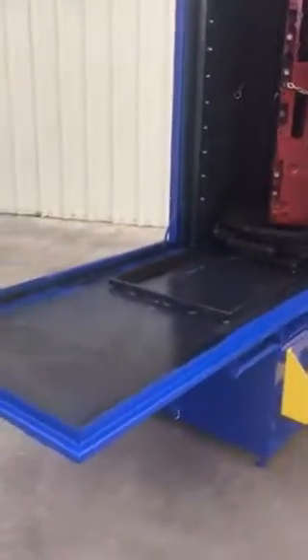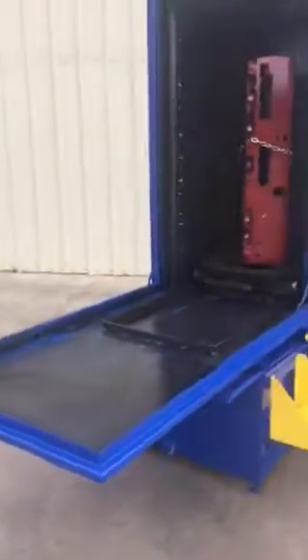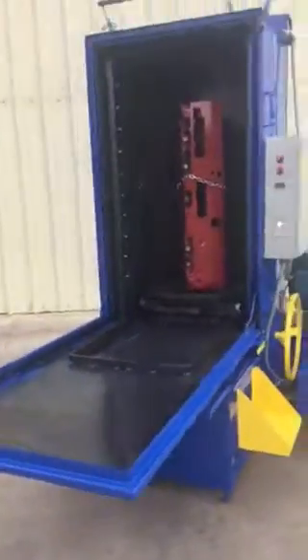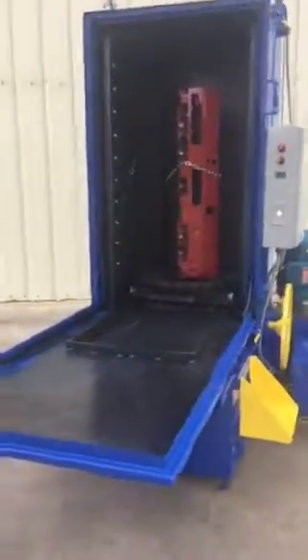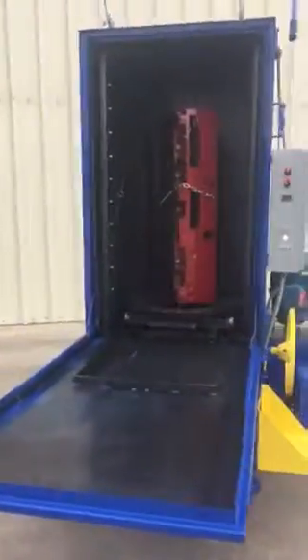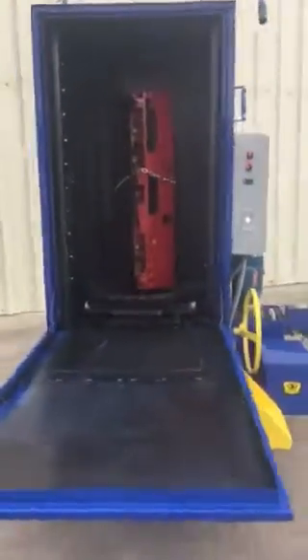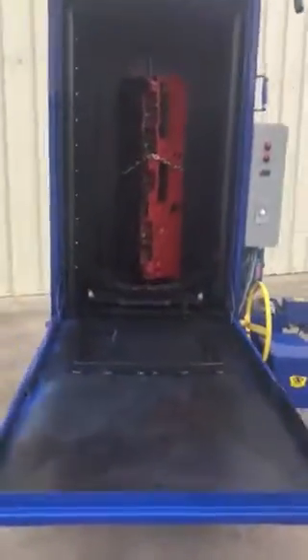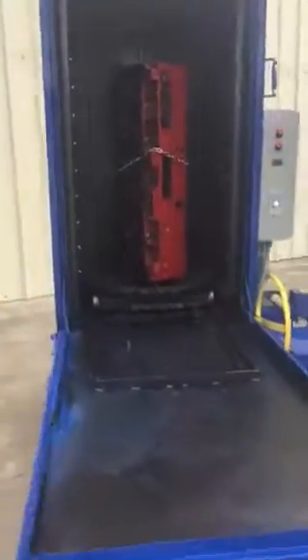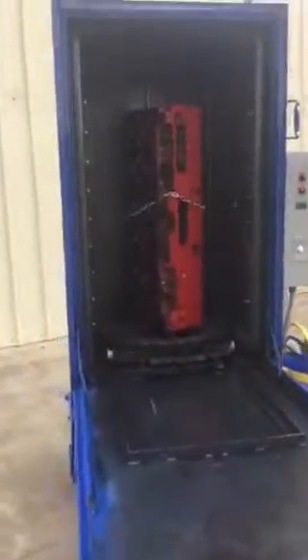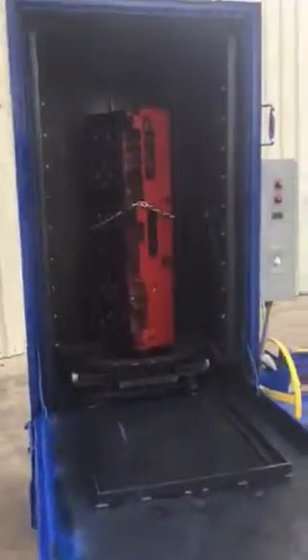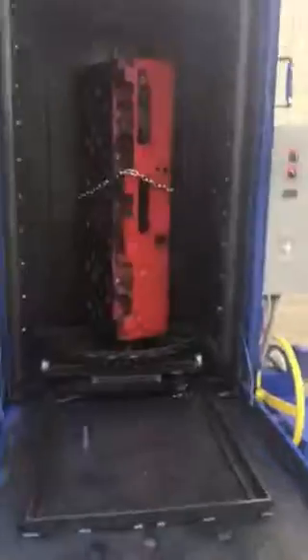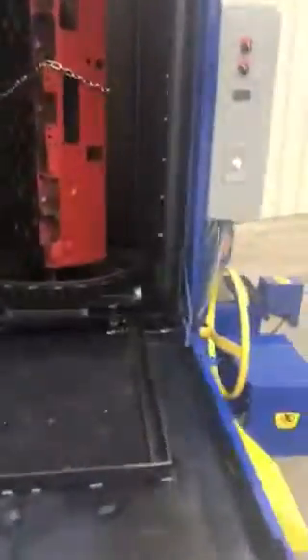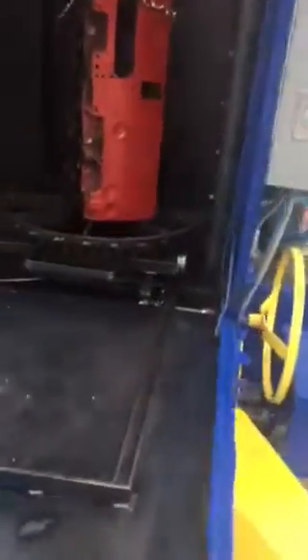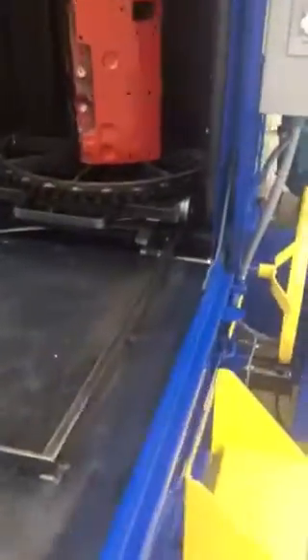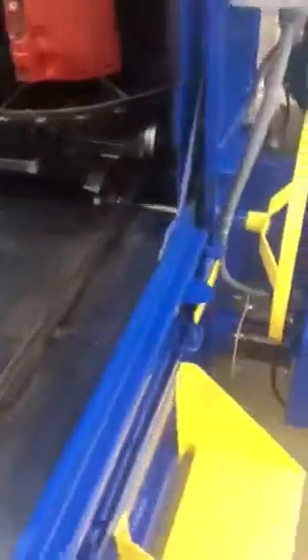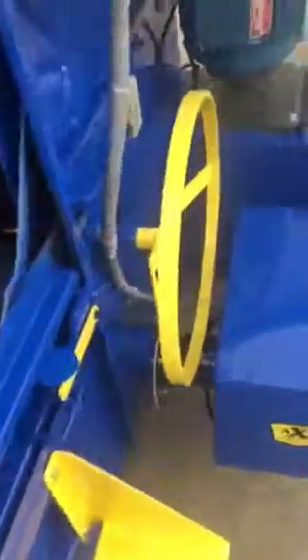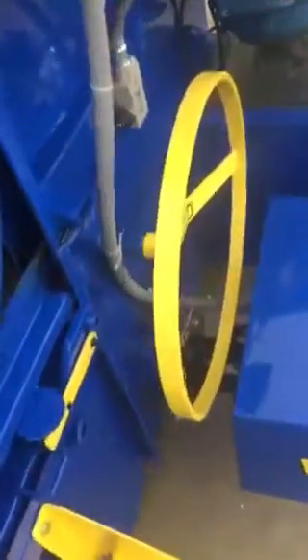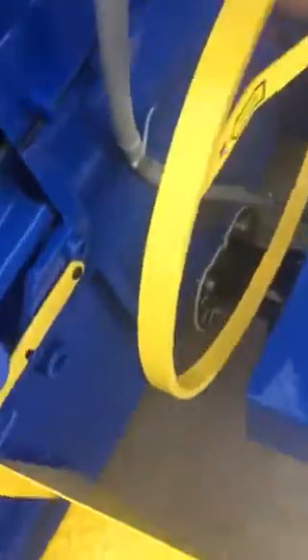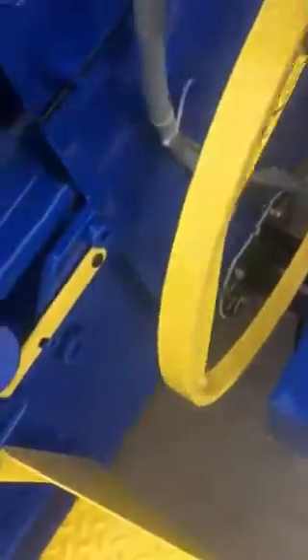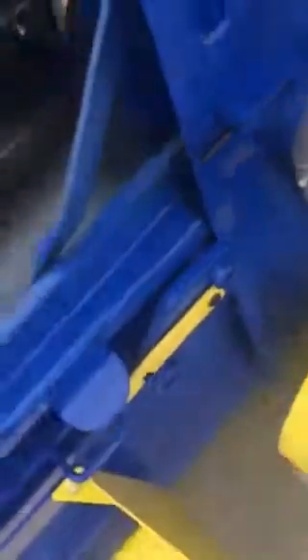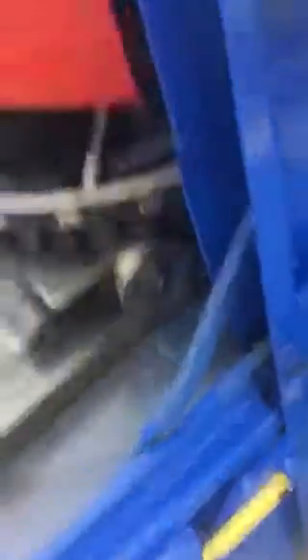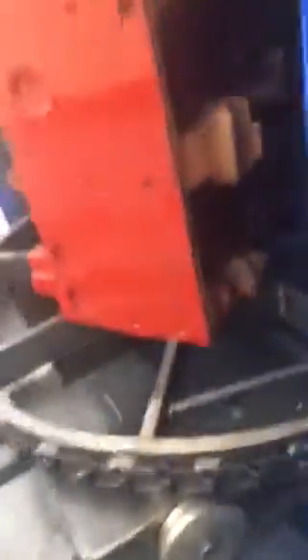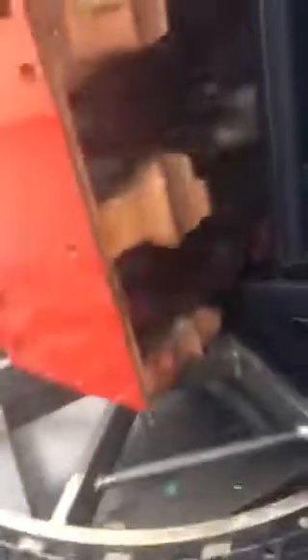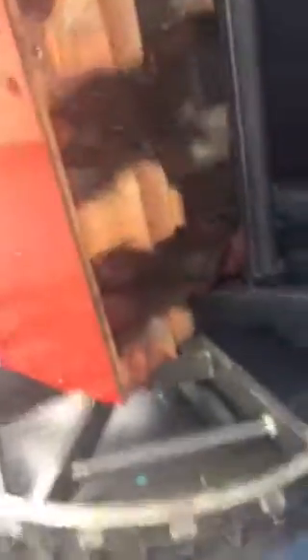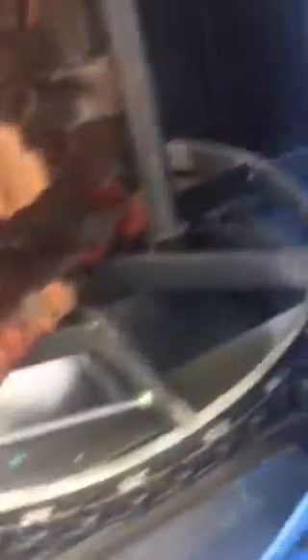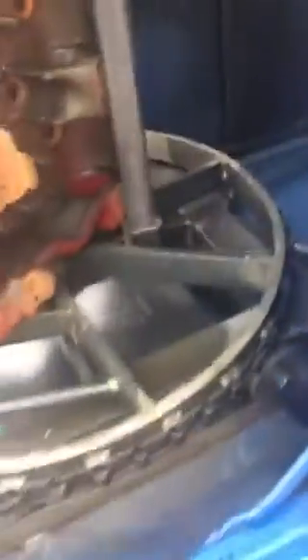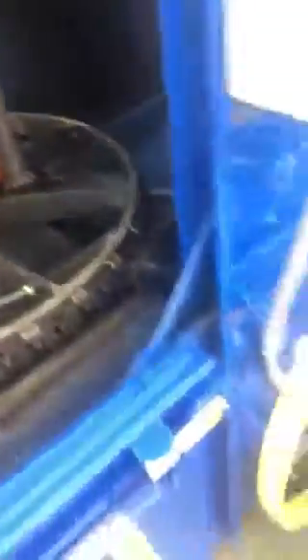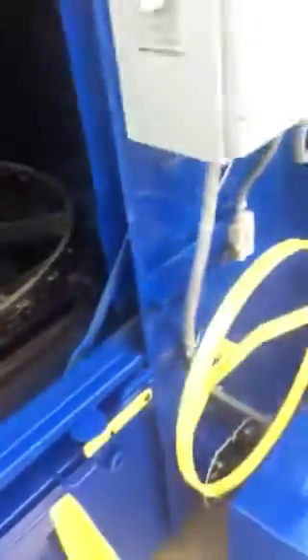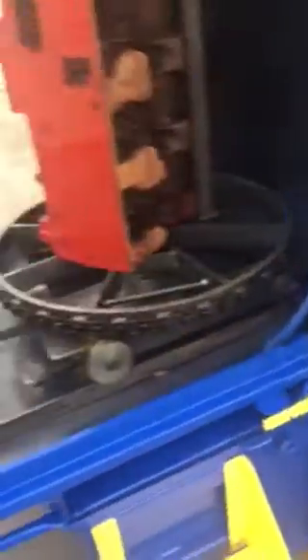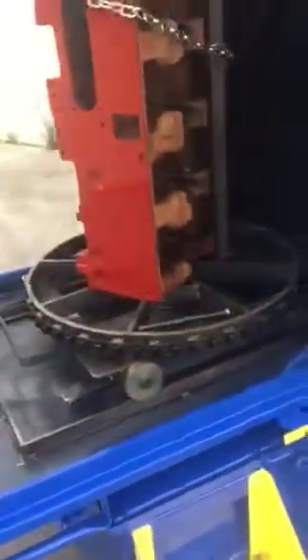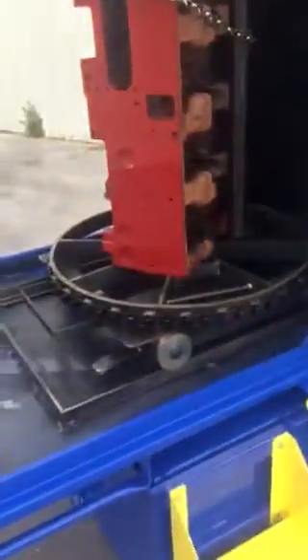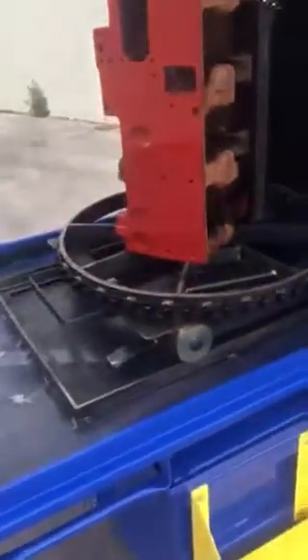That's a Cummins ISX in there. And you've got this wheel here — I'll just roll it on out with the wheel. So it rolls out really nice and easy.